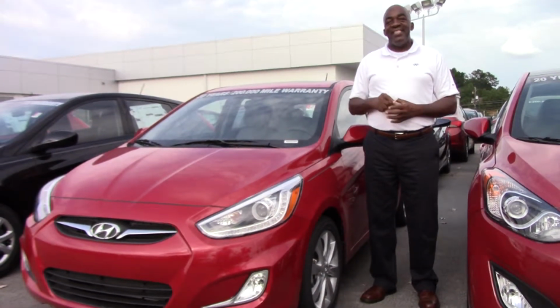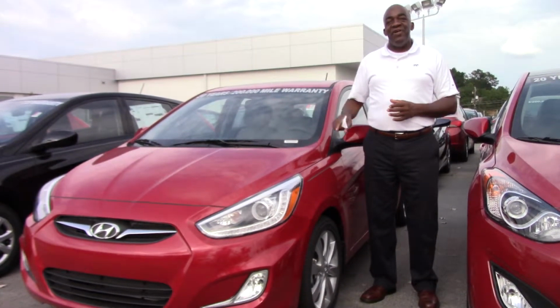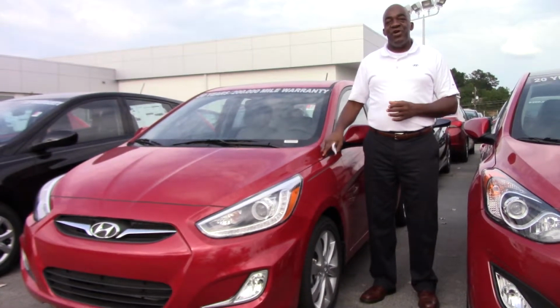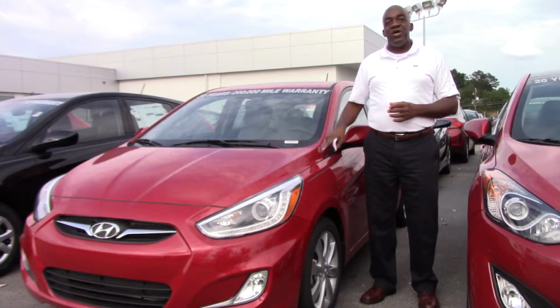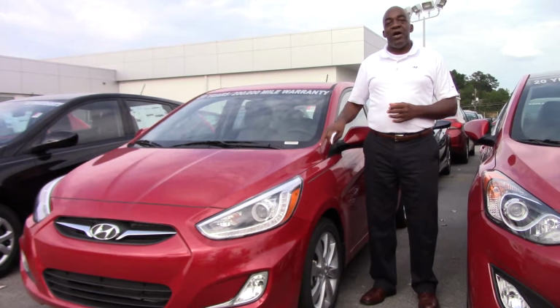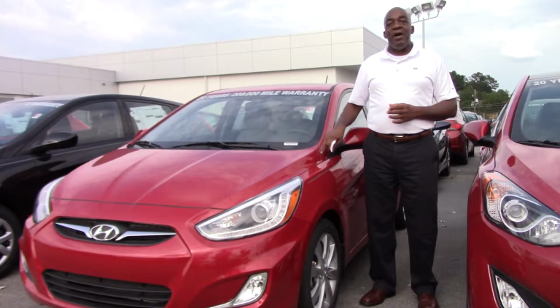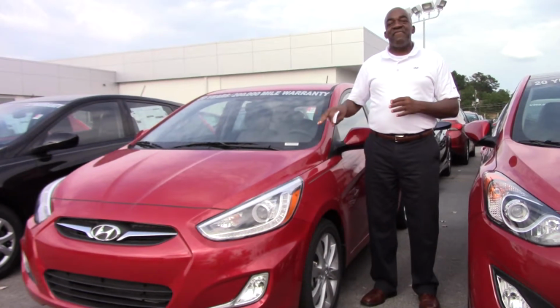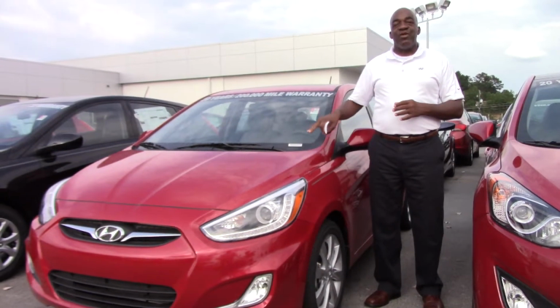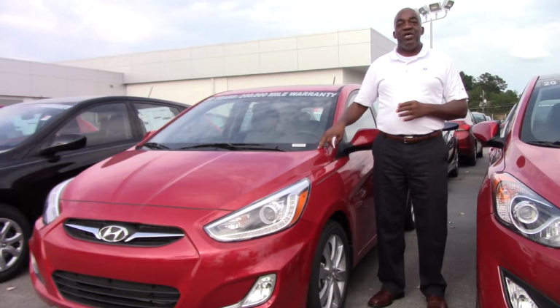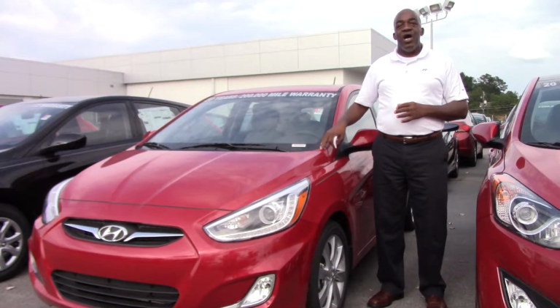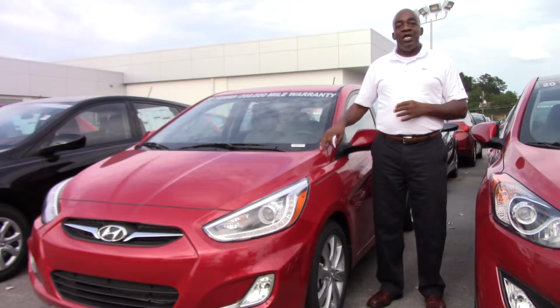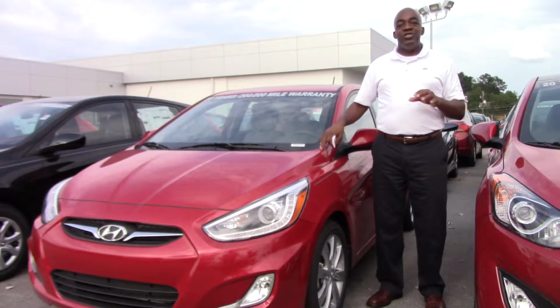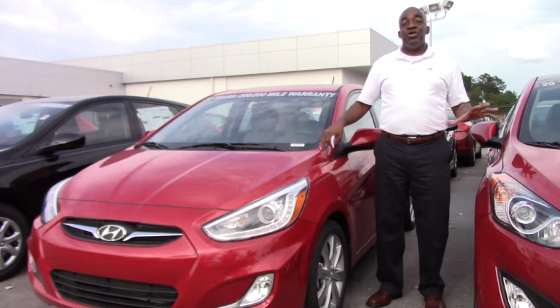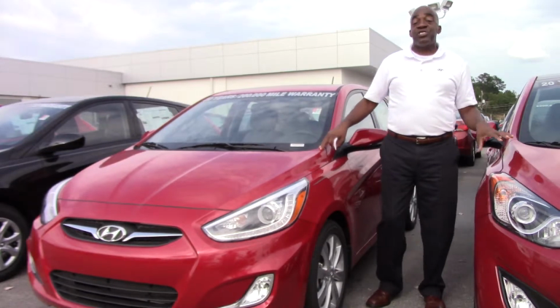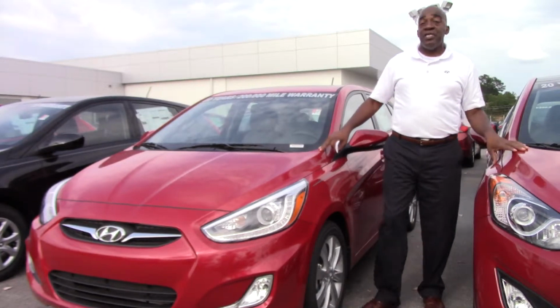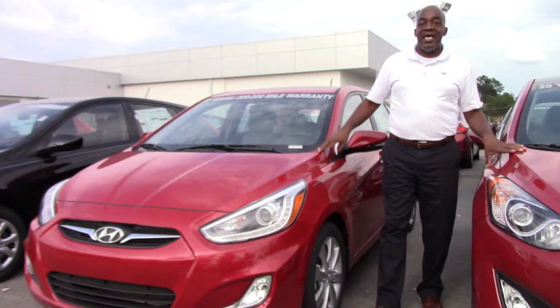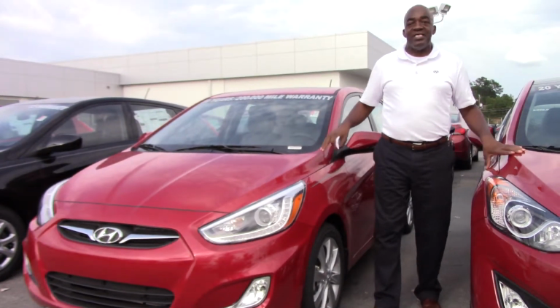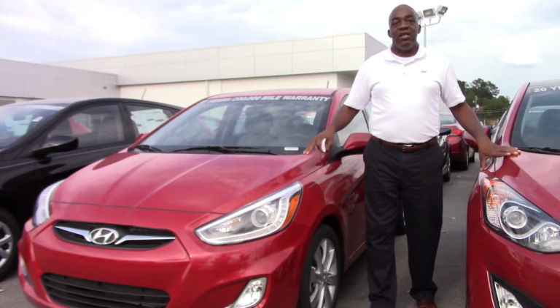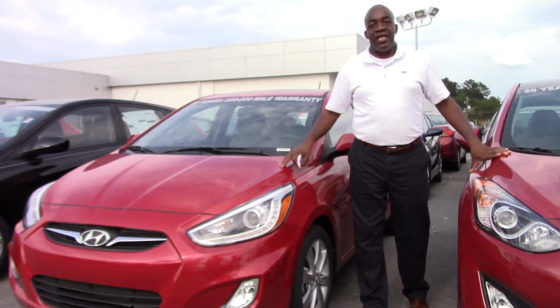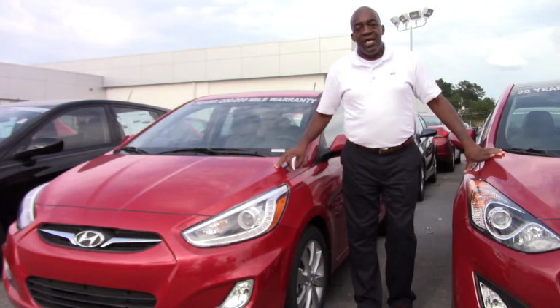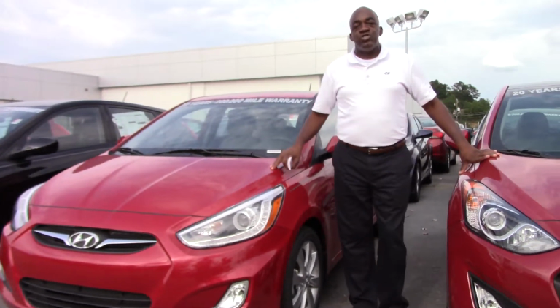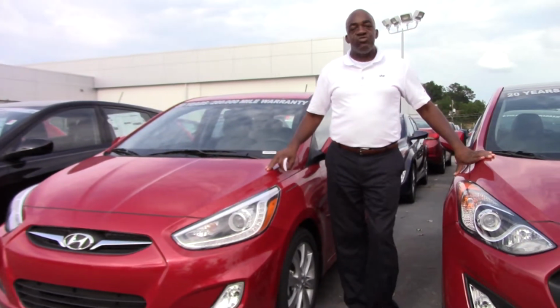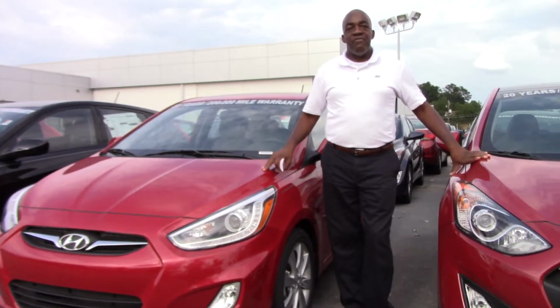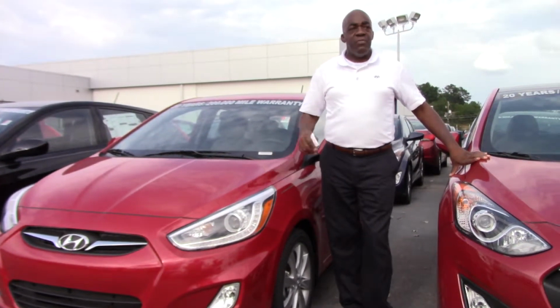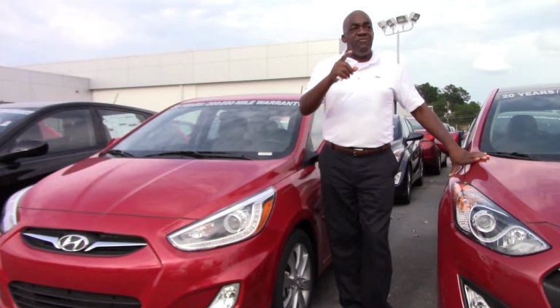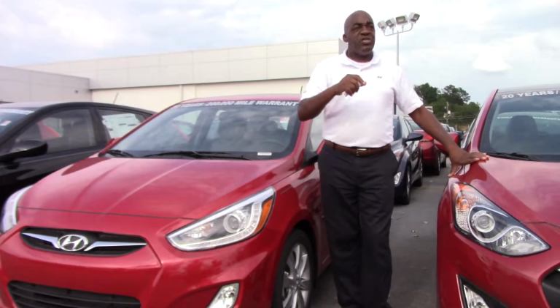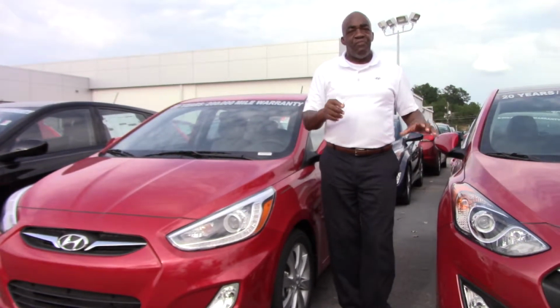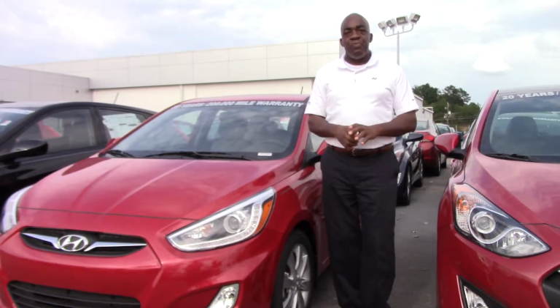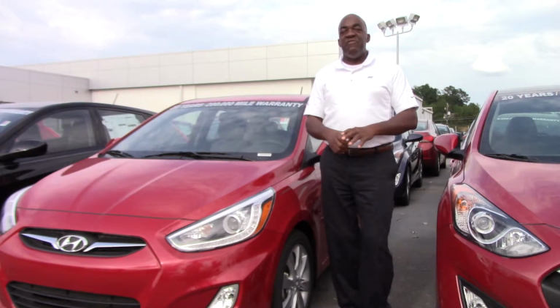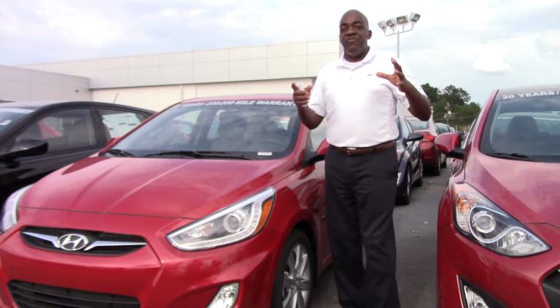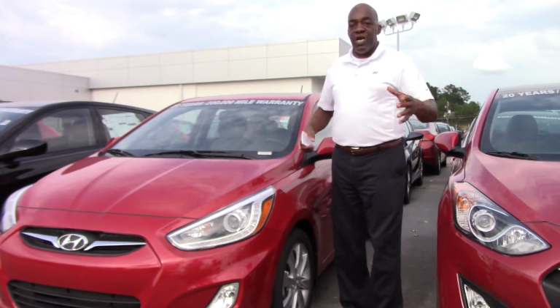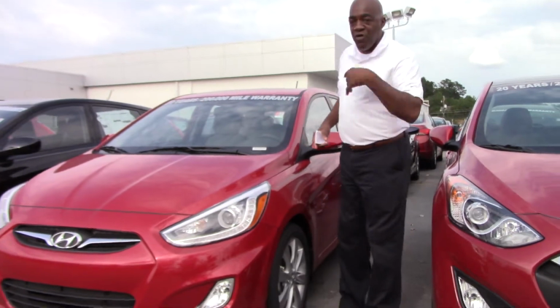The very vehicle you inquired about, I've got it right here. All I need you to do, Gloria, is come in today and take a look at it. Come on over.